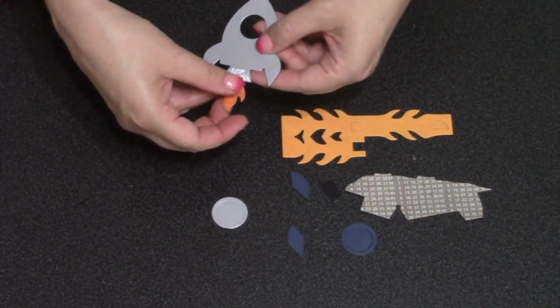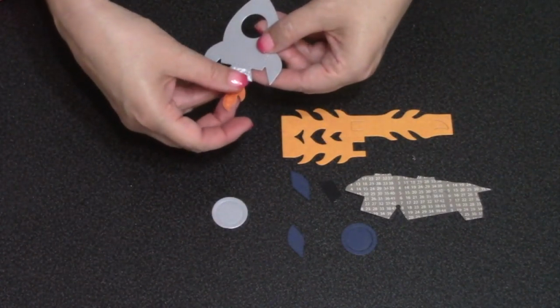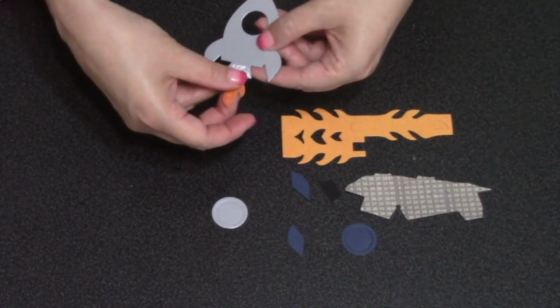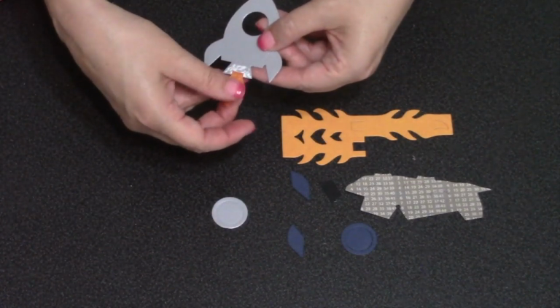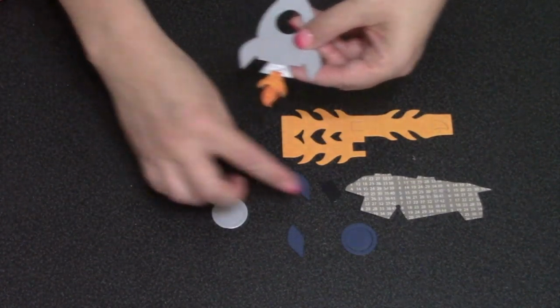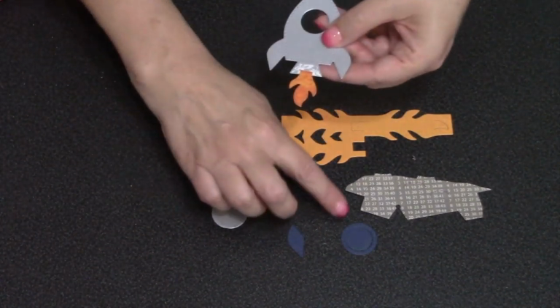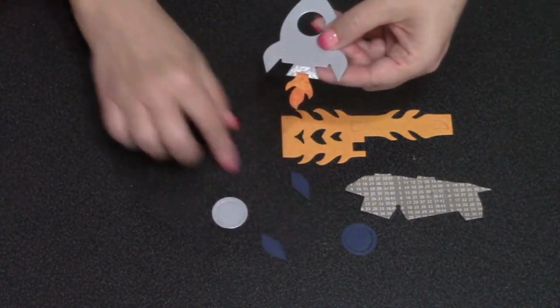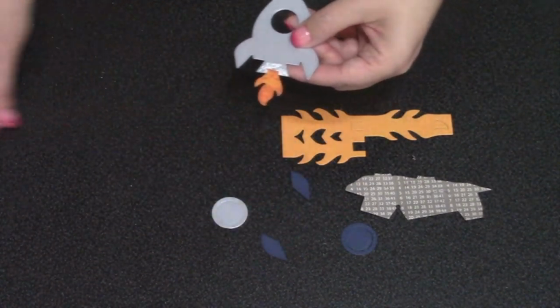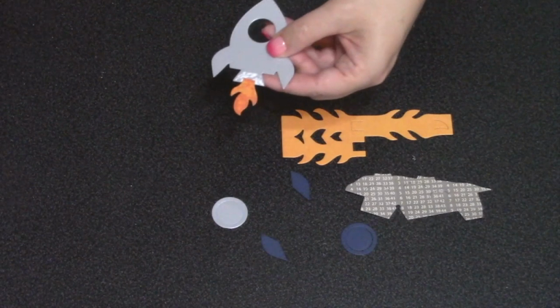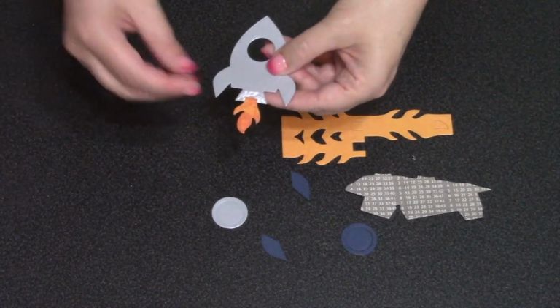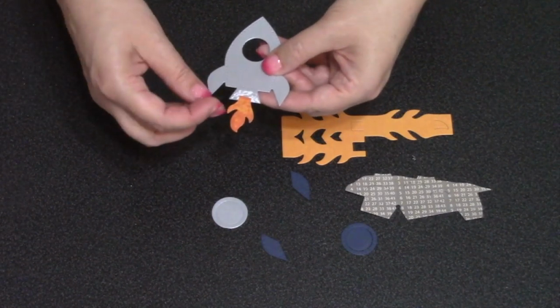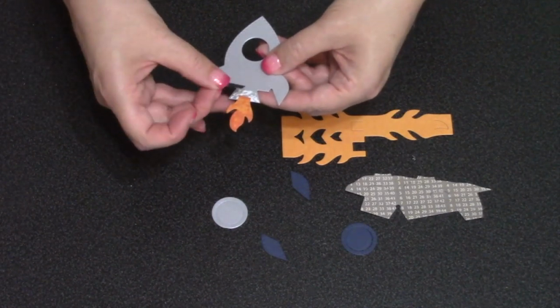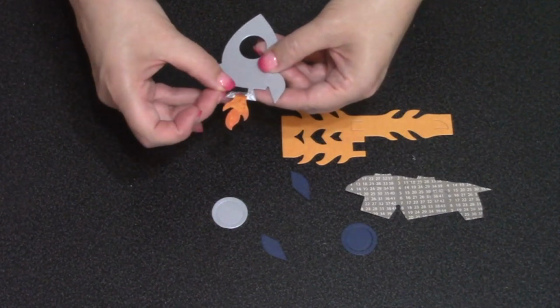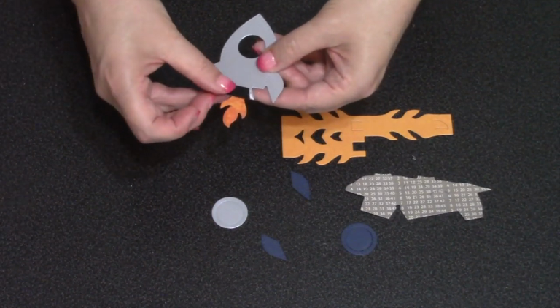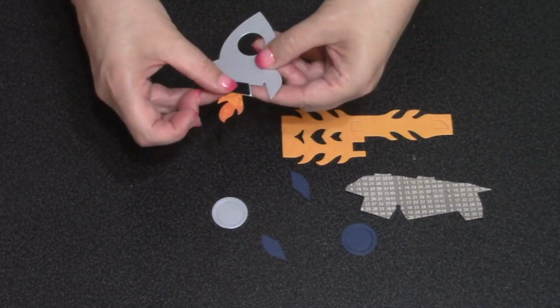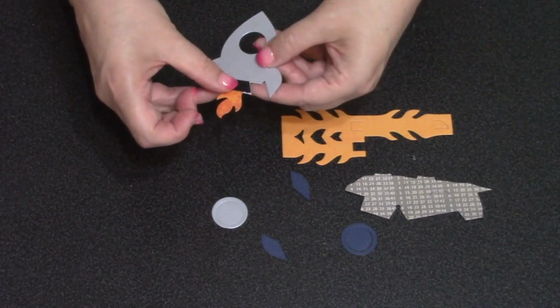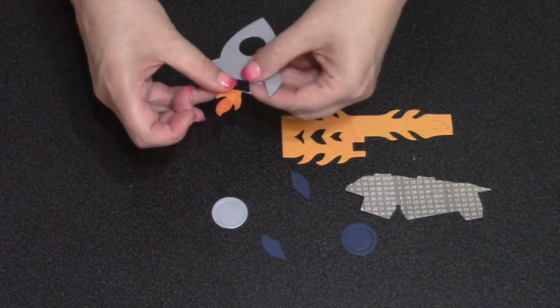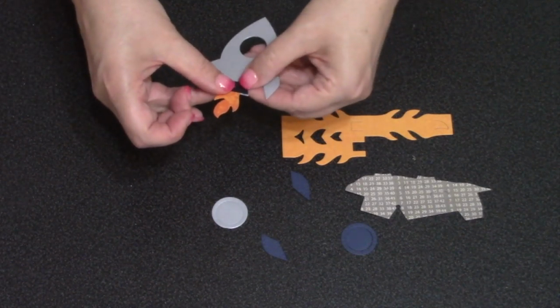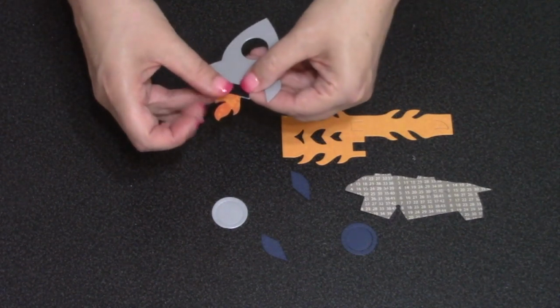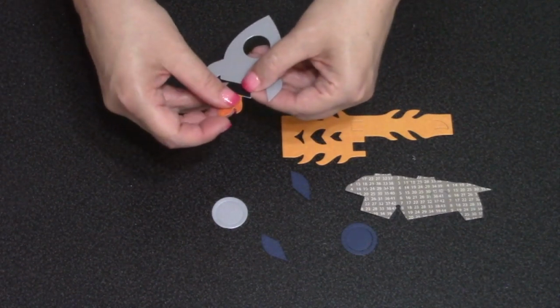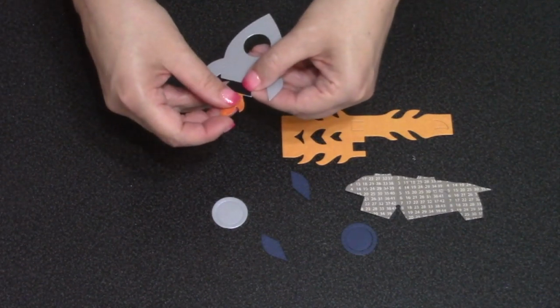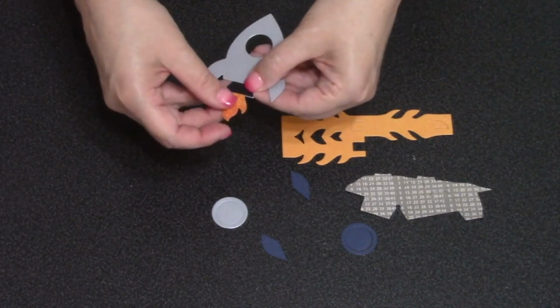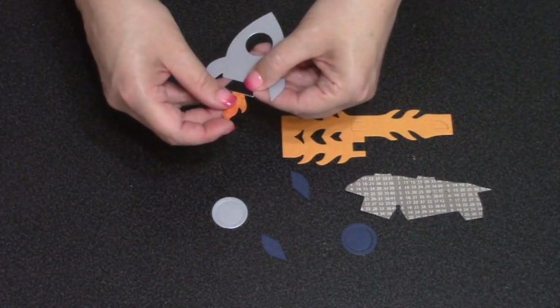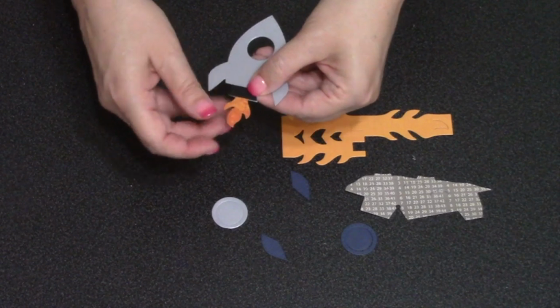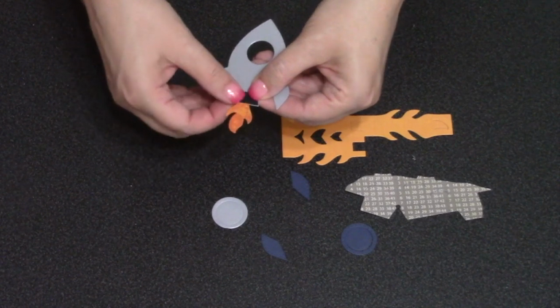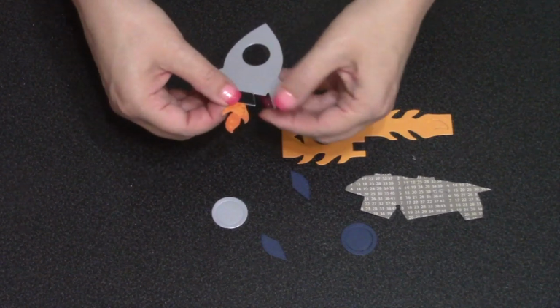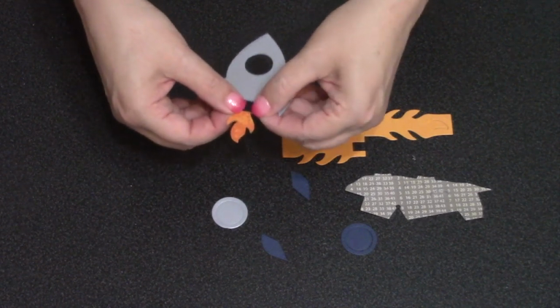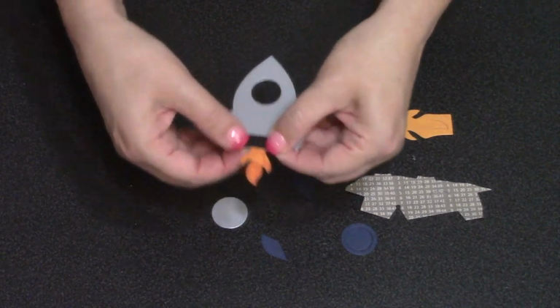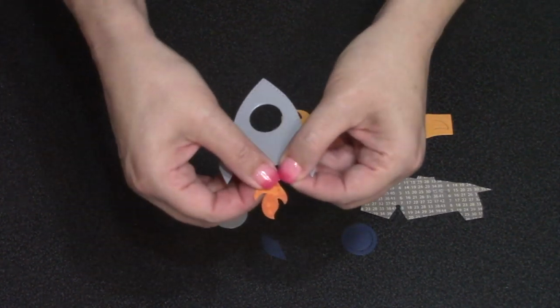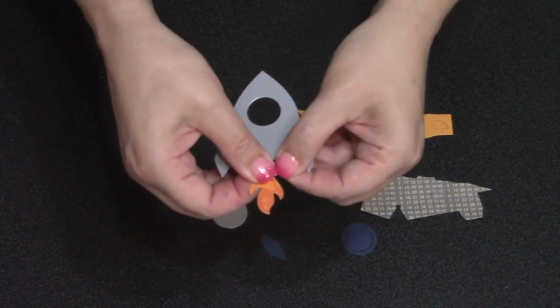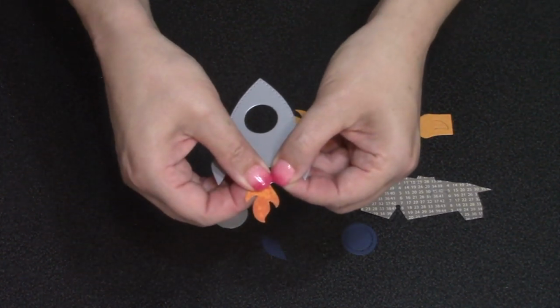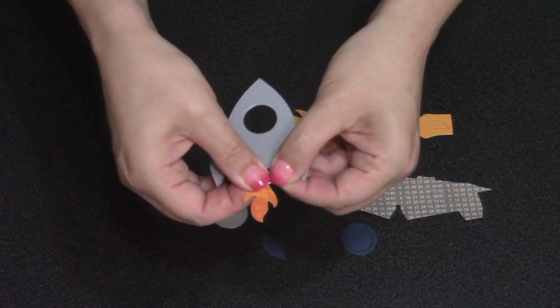I'm going to start by completely assembling the rocket. I like to coat the bottom area of the rocket with adhesive, get the flame into the adhesive, and then cover that up with the decorator piece so that the flame is sandwiched between the two layers.